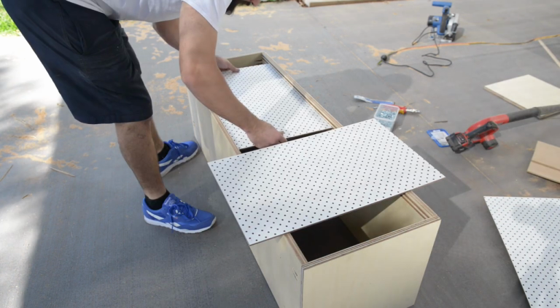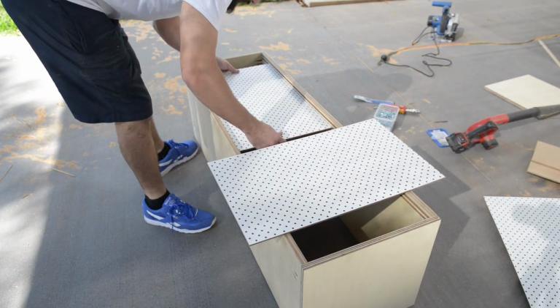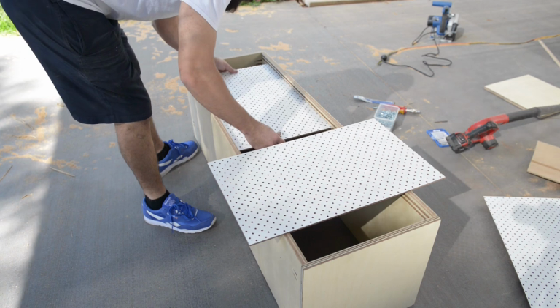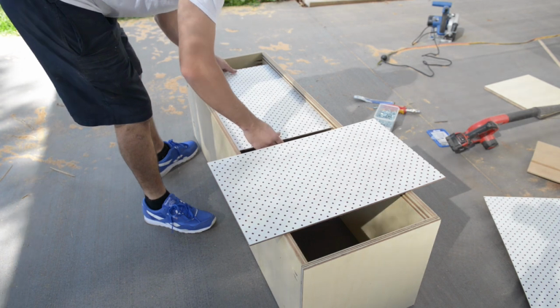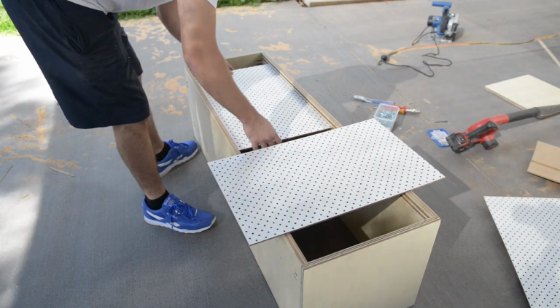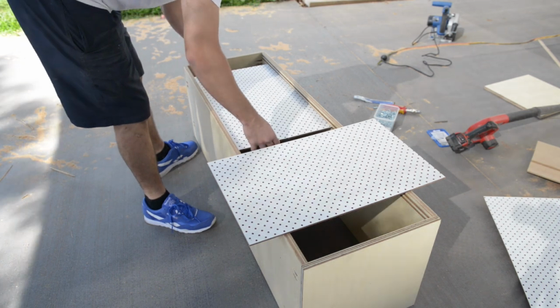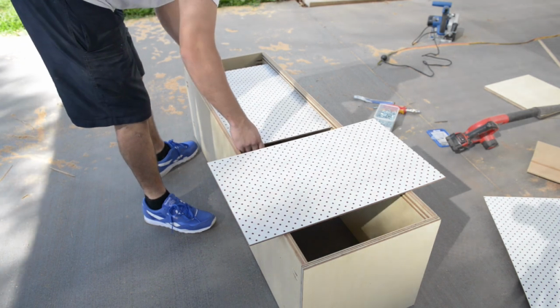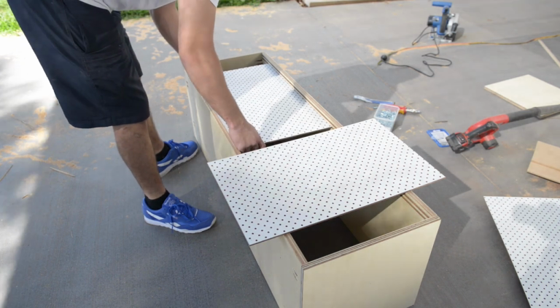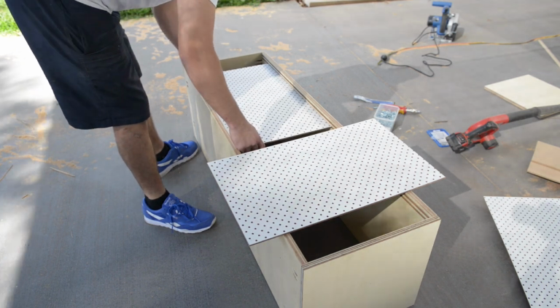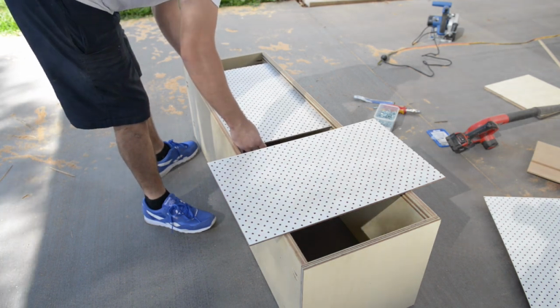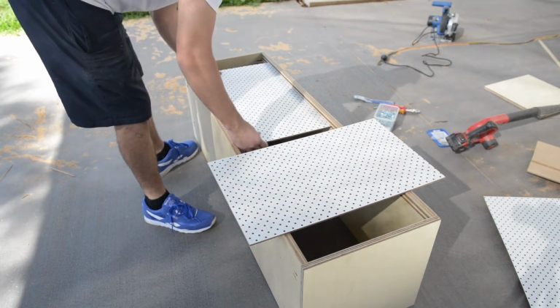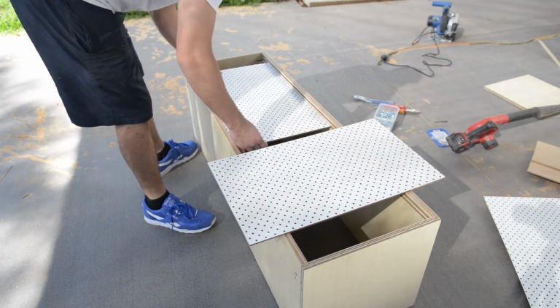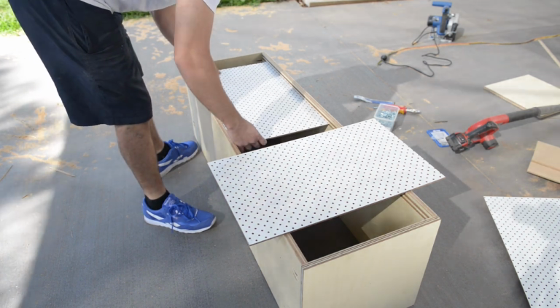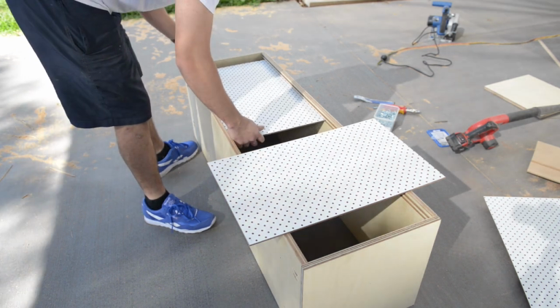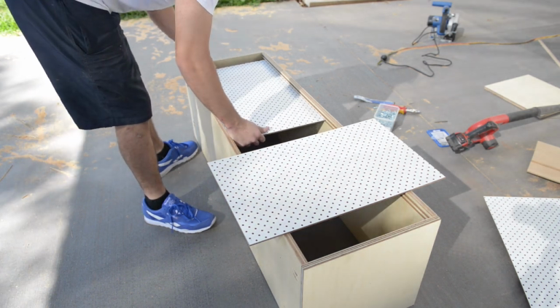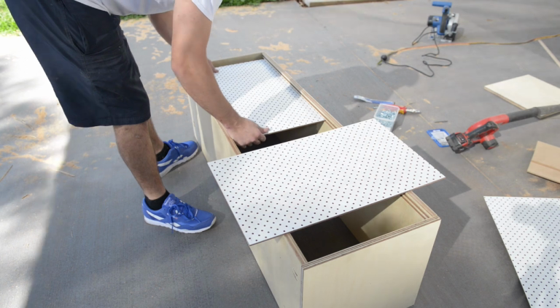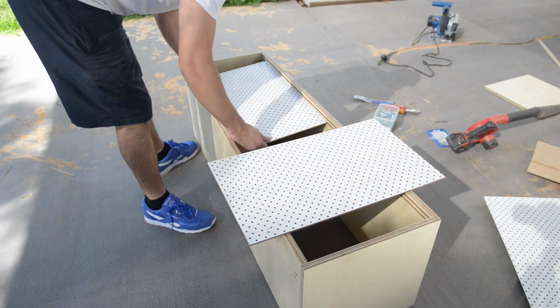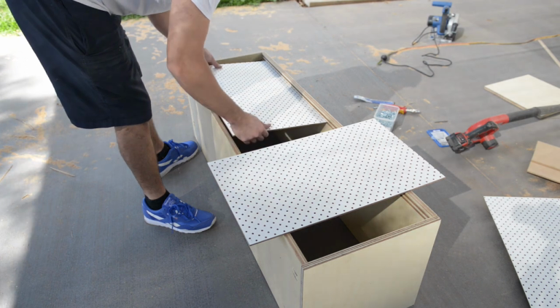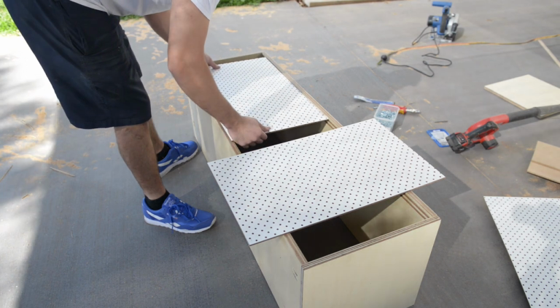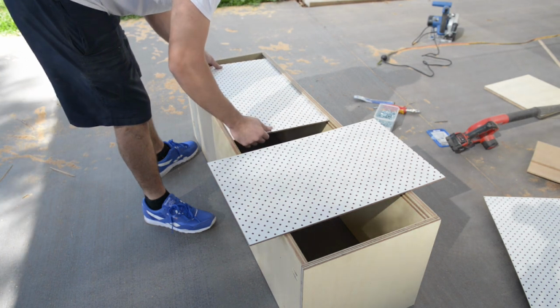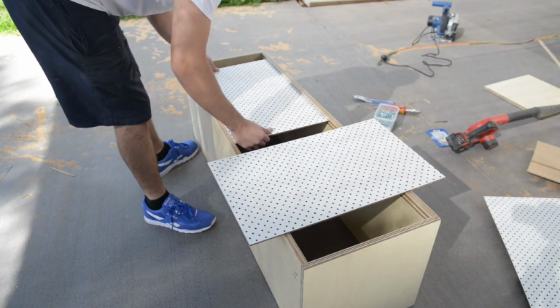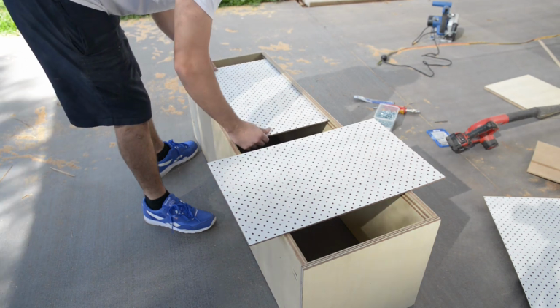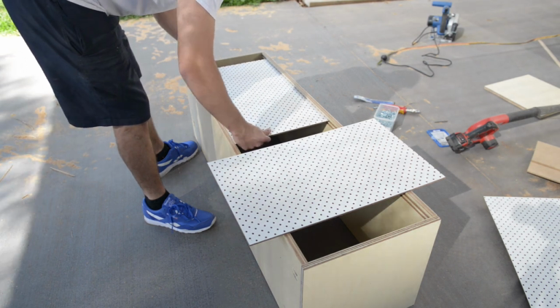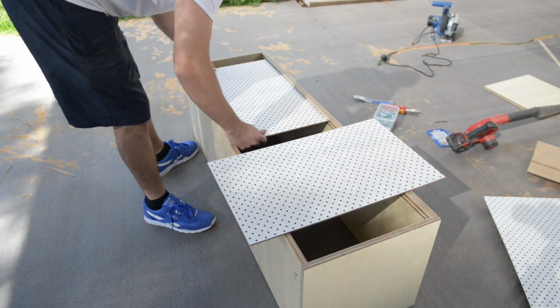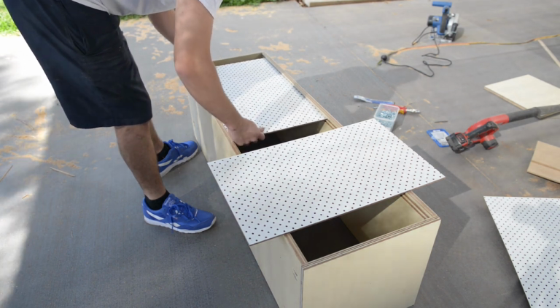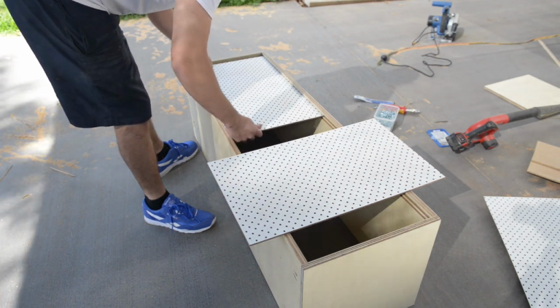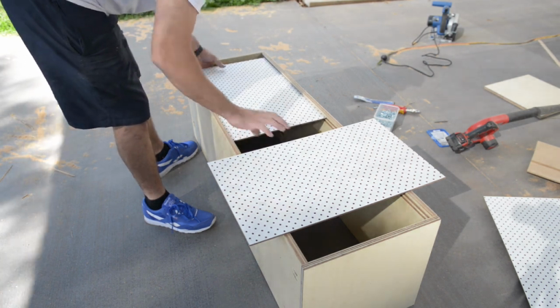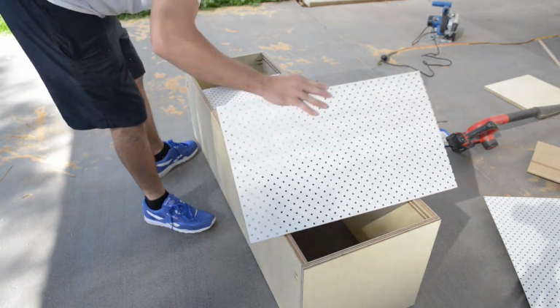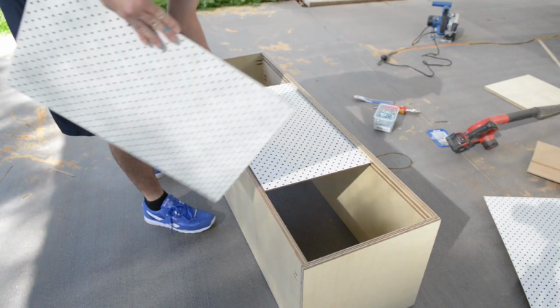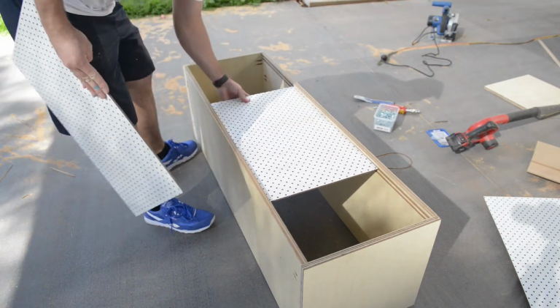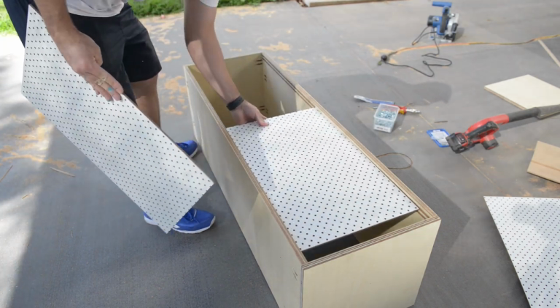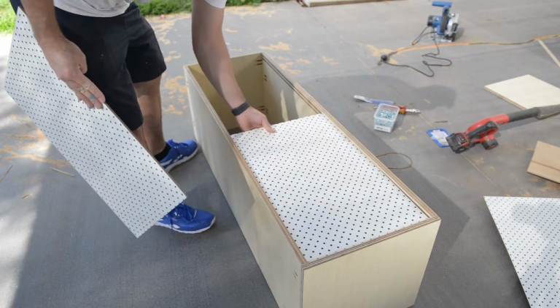I inserted the doors into the top track and then squeezed it into the bottom track to make sure everything slid nicely. I was actually pretty surprised at how well it slid. I thought there was going to be a bit more friction, but I was stoked with the results.